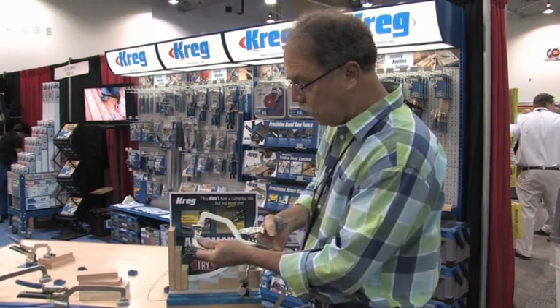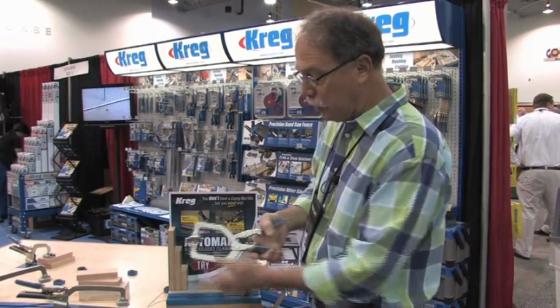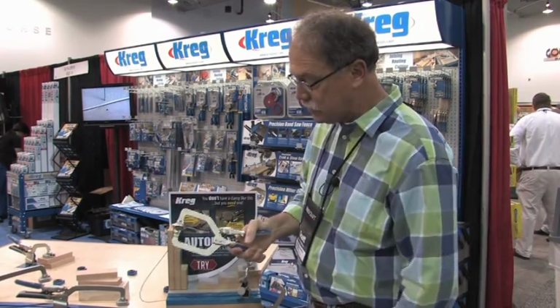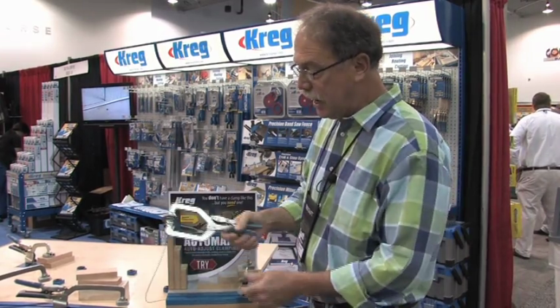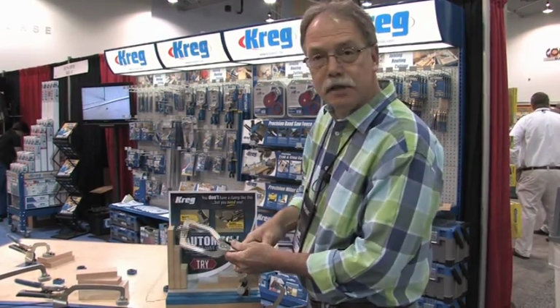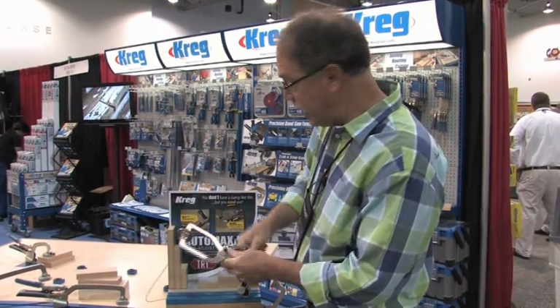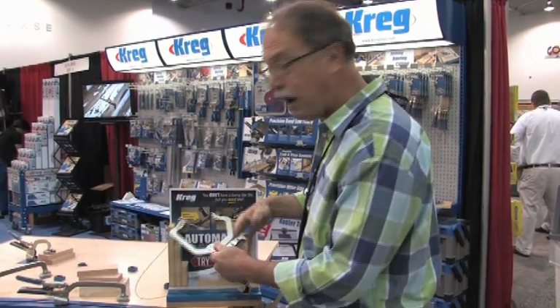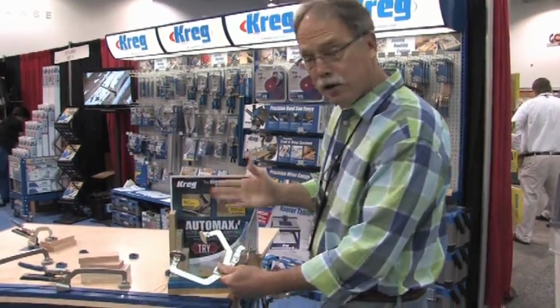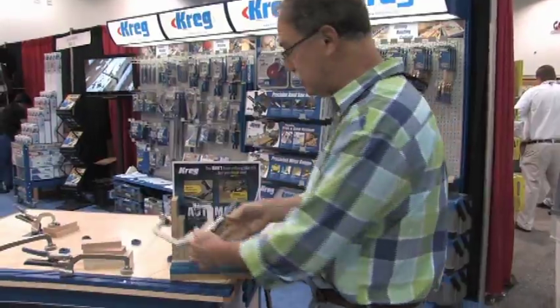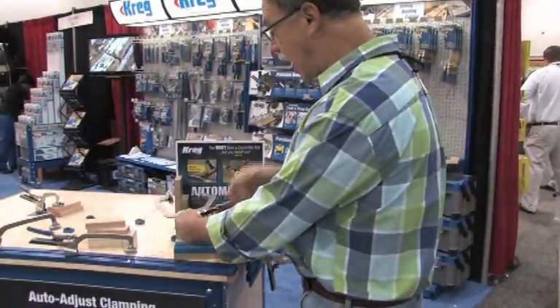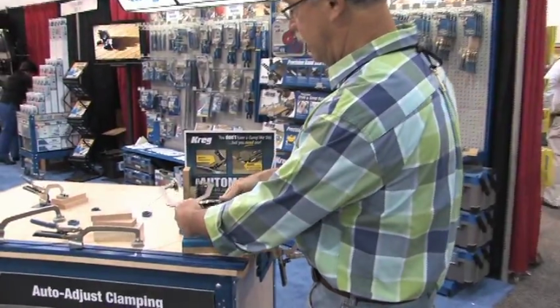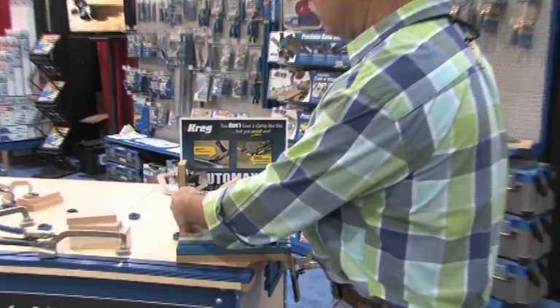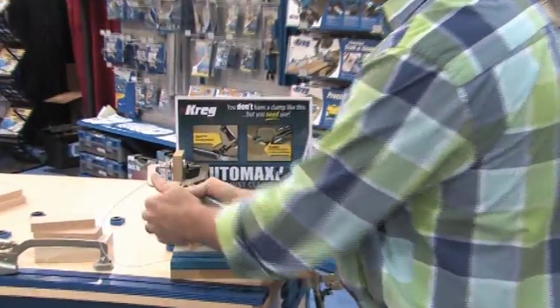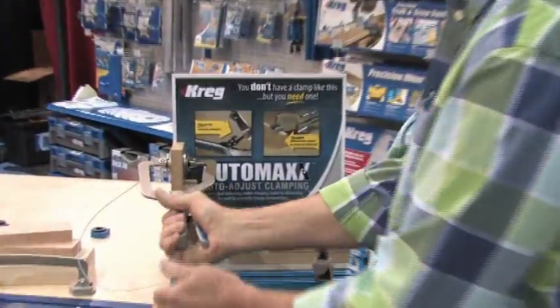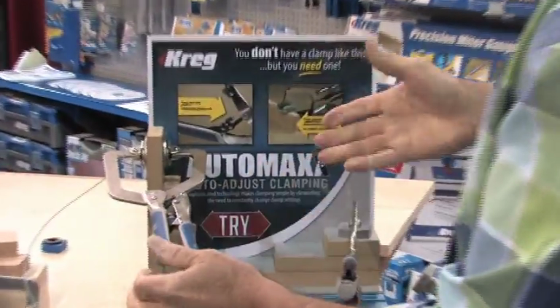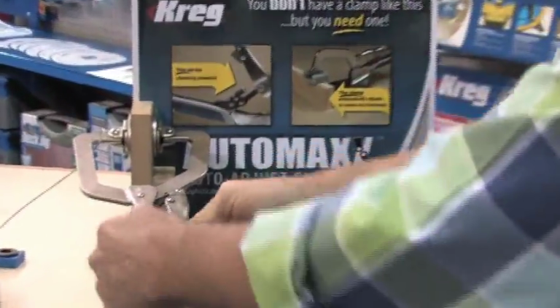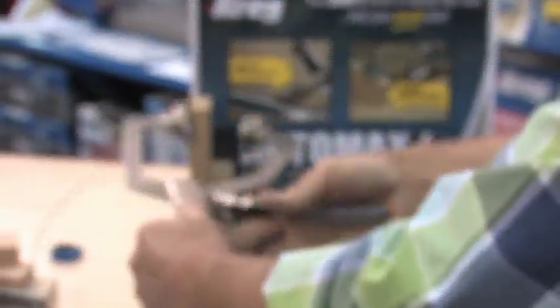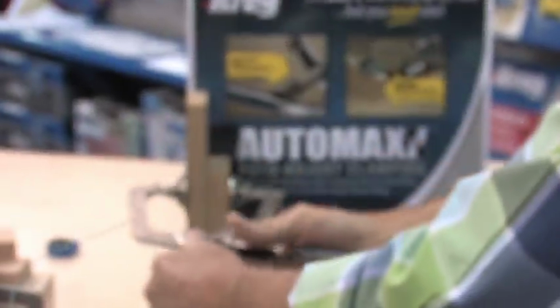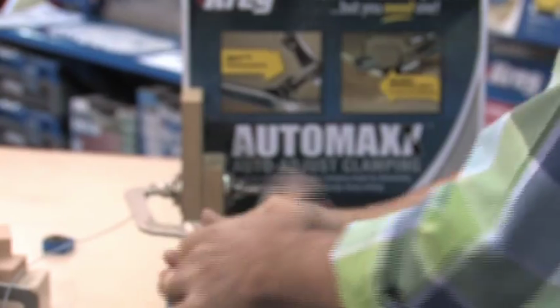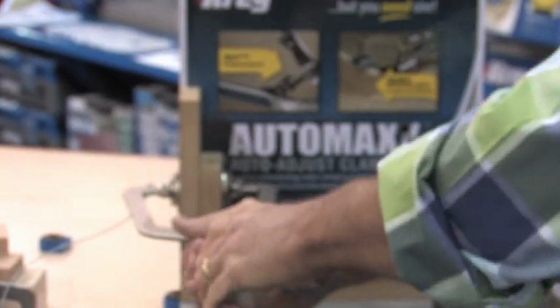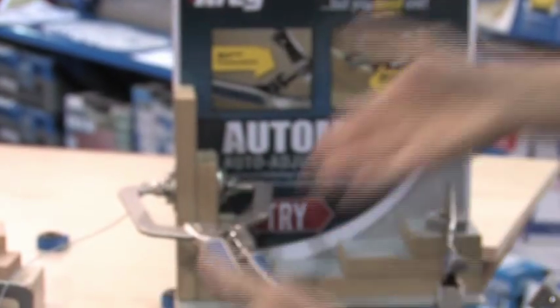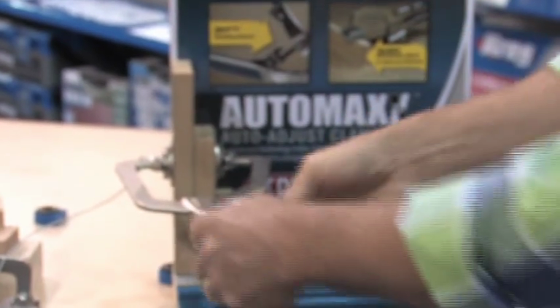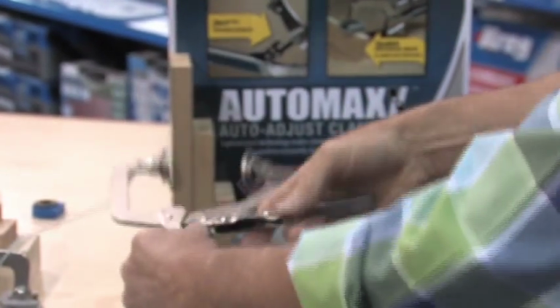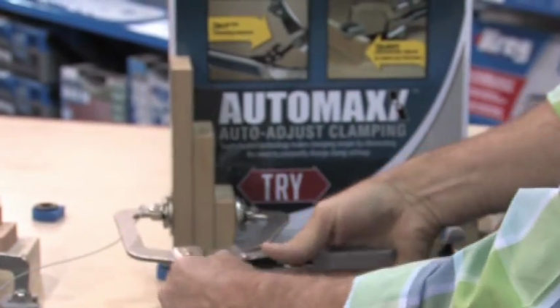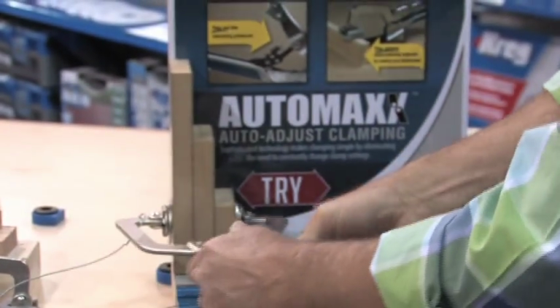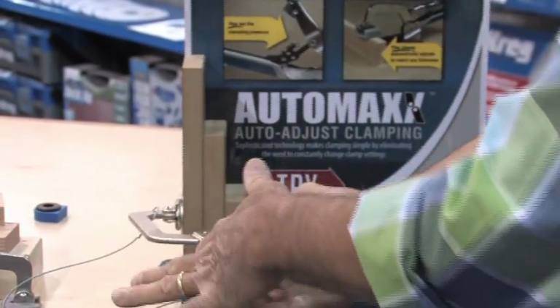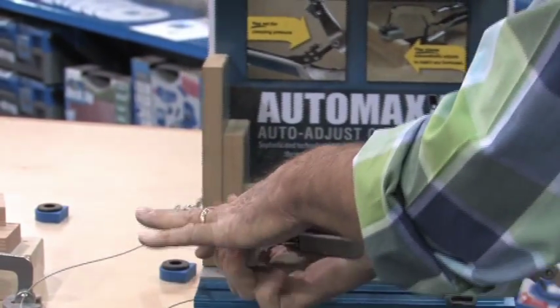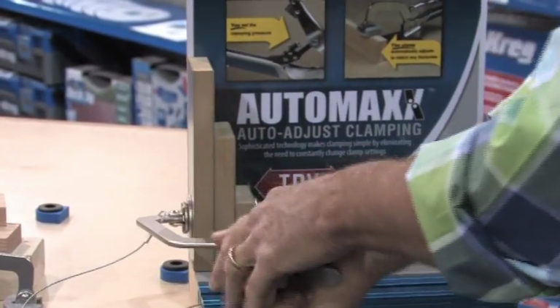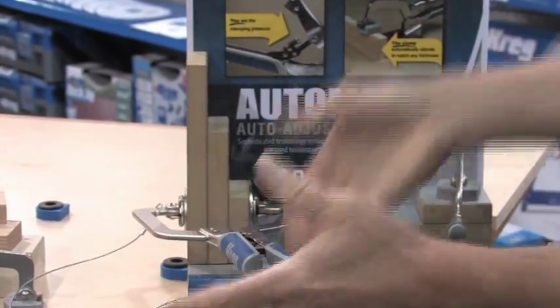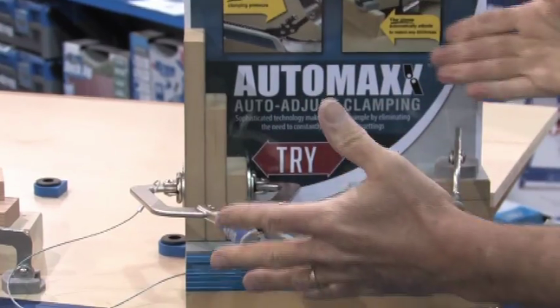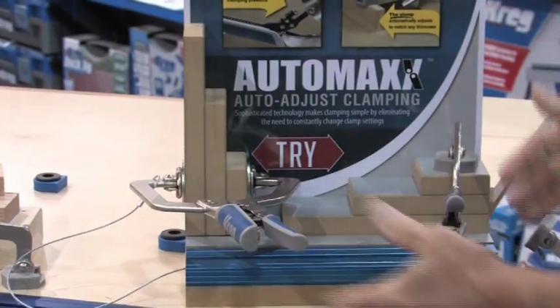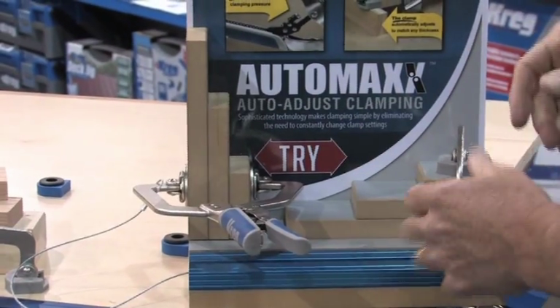This is called the AutoMax, and it's an auto-adjusting locking system — and it is a system — for various thicknesses of material, giving you perfect clamping pressure.